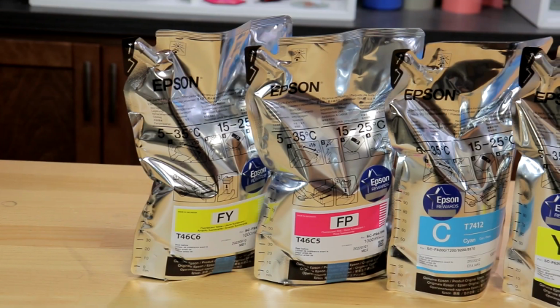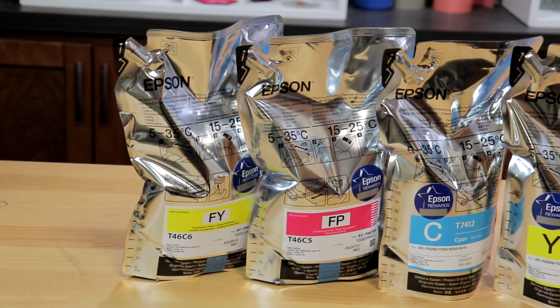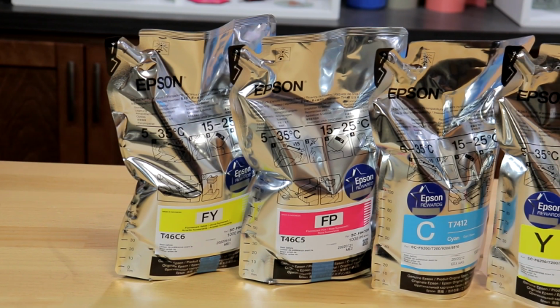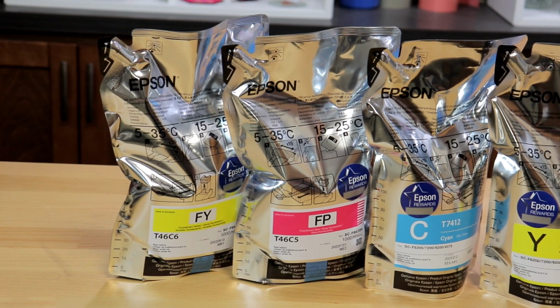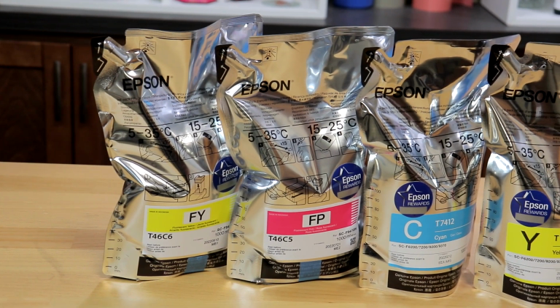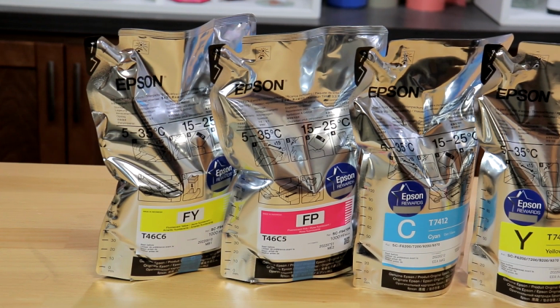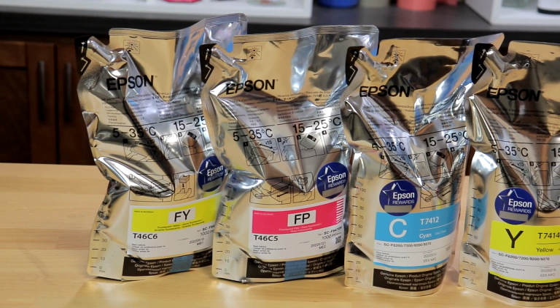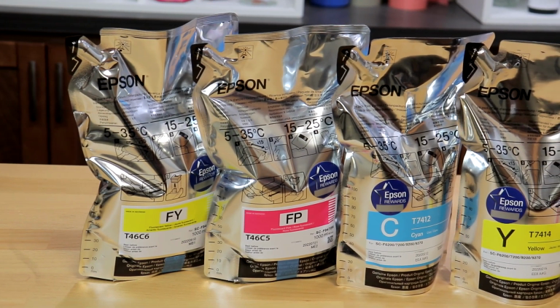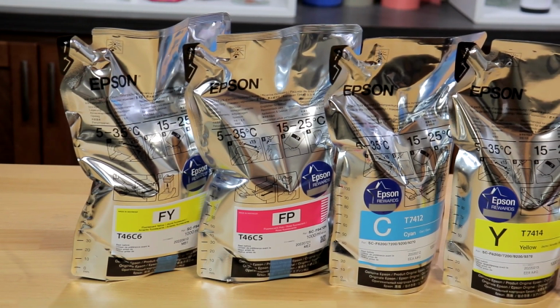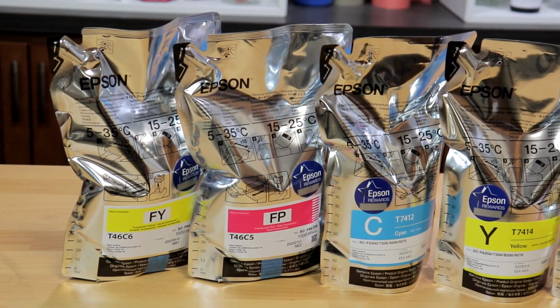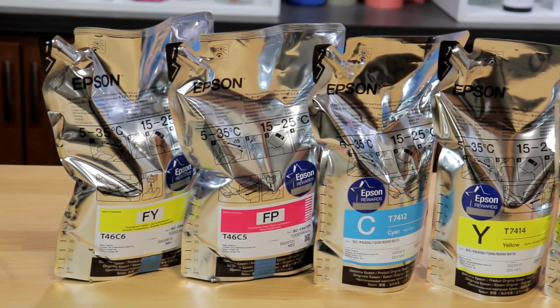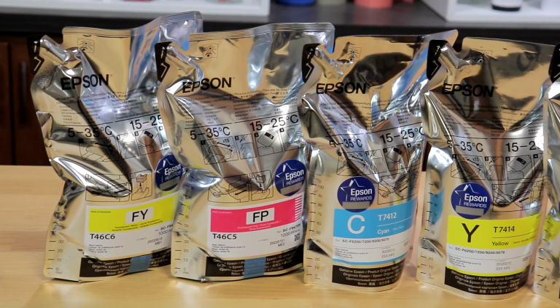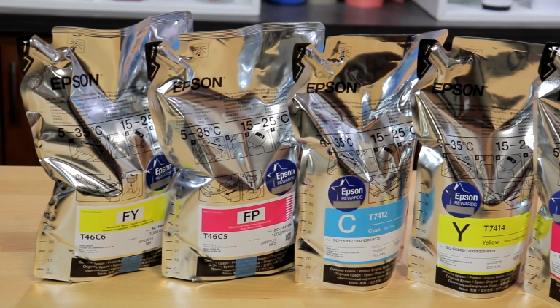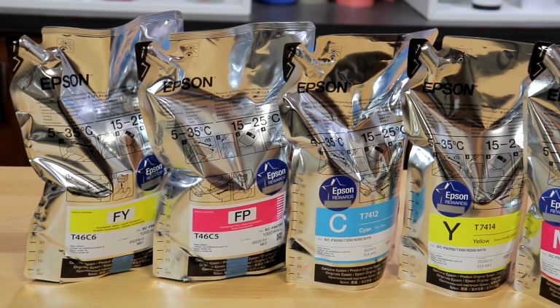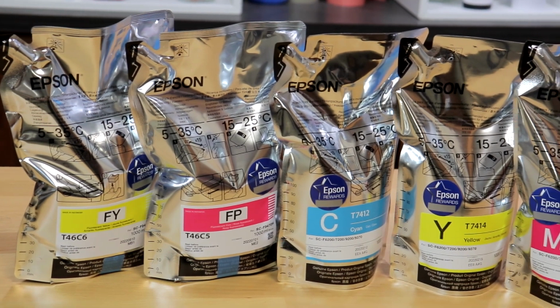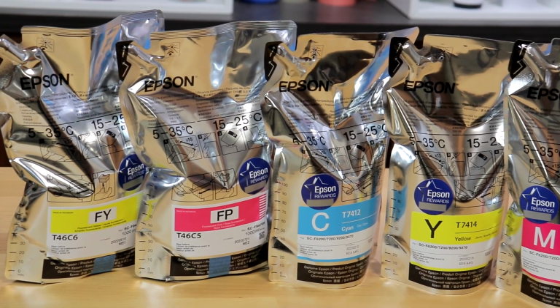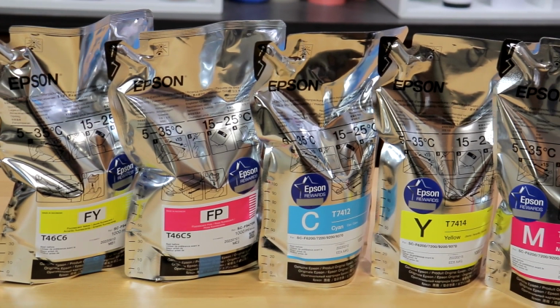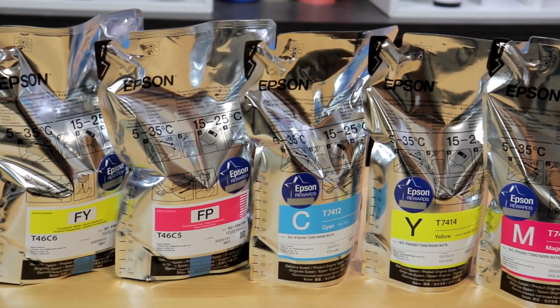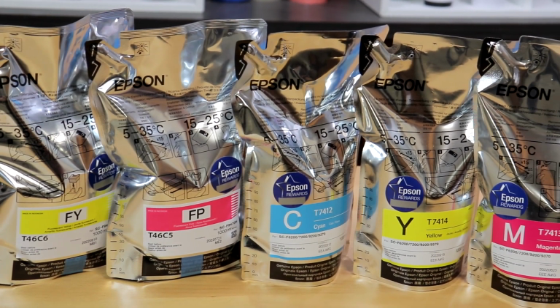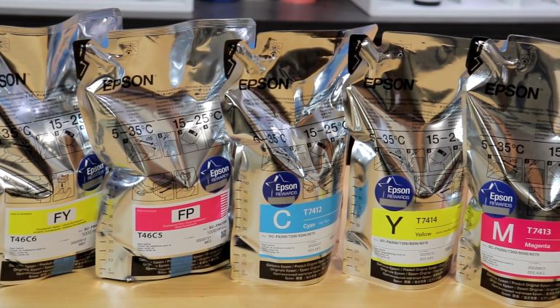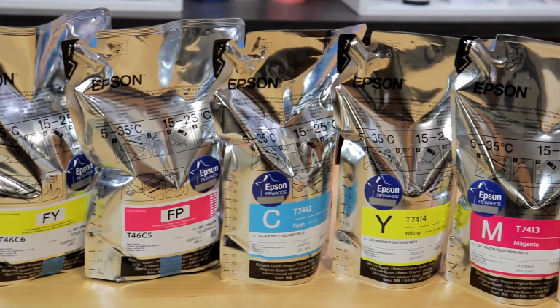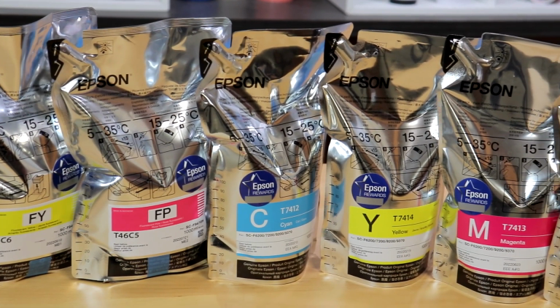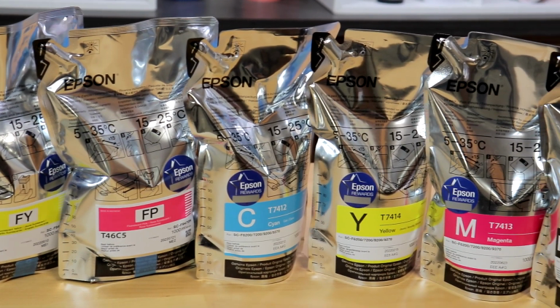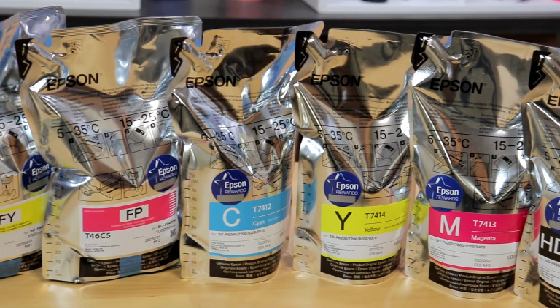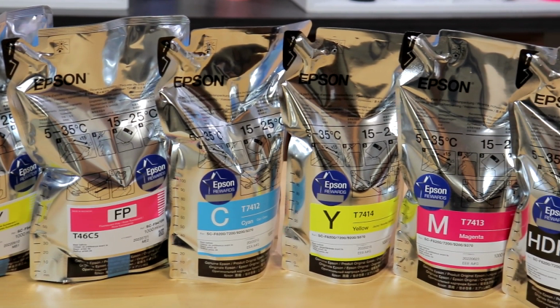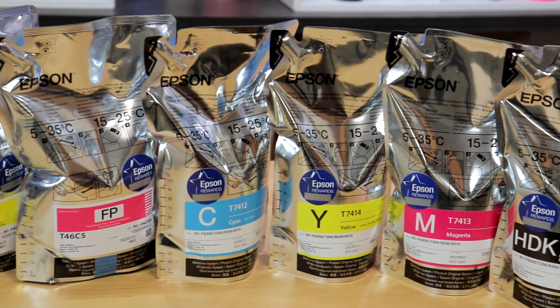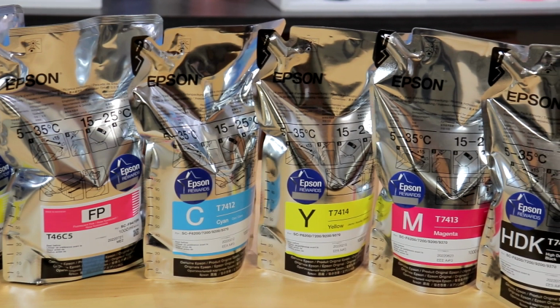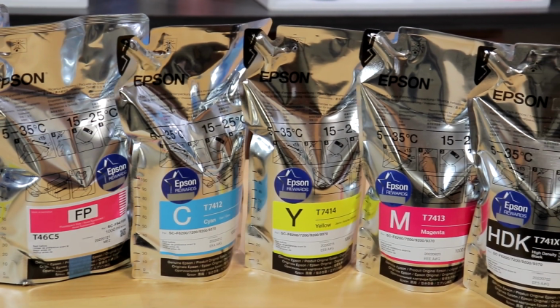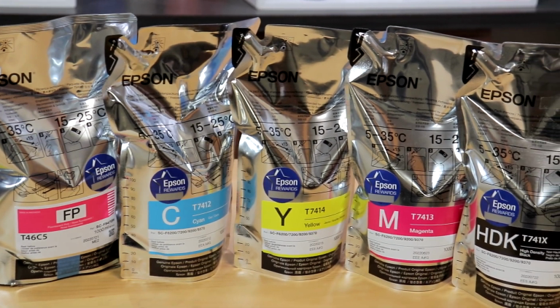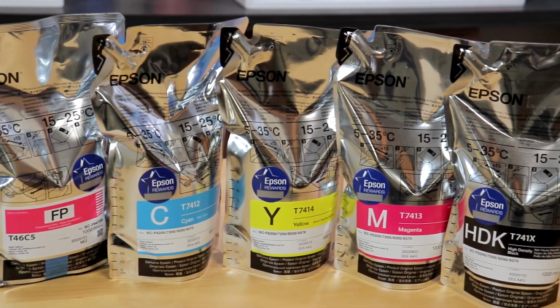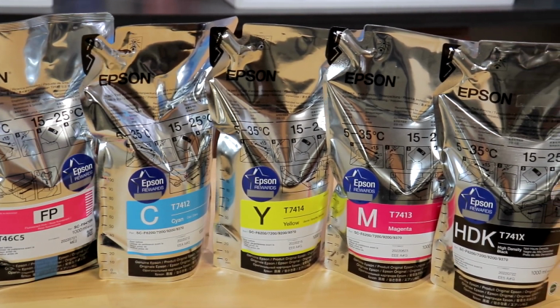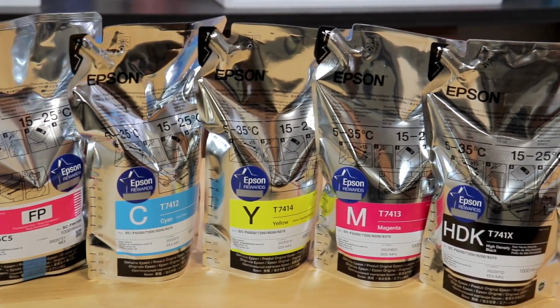Safety is first with the Epson UltraChrome DS inks. These inks are Eco Passport certified by Ecotech, which is an international safety standard in the textile industry.